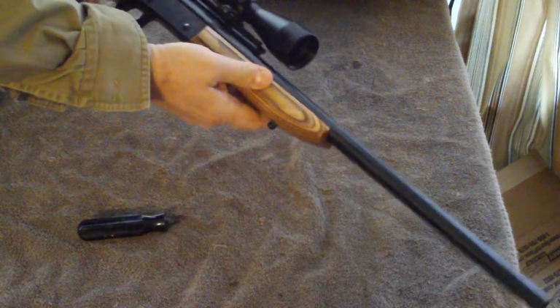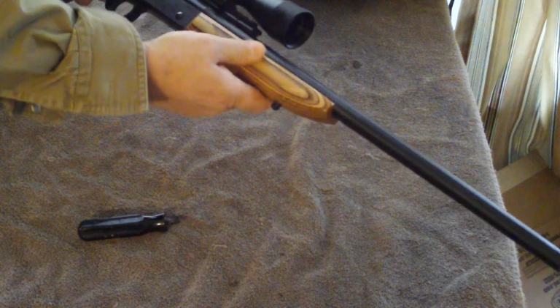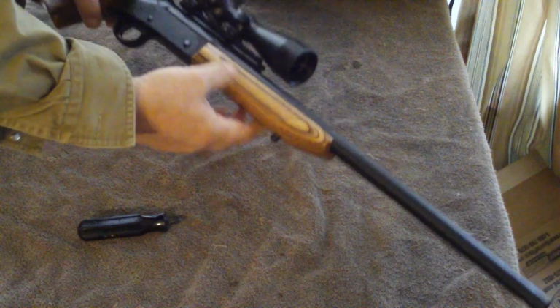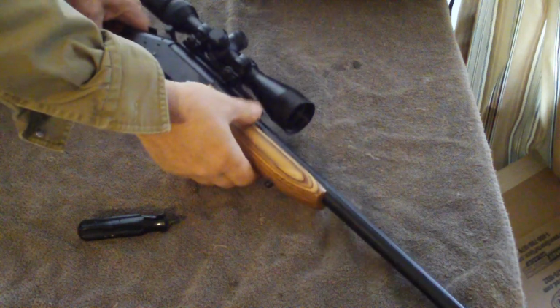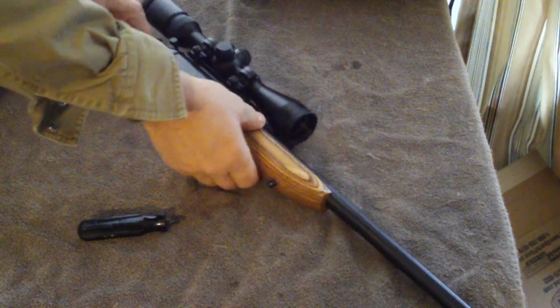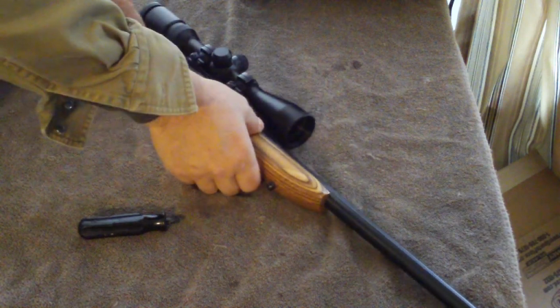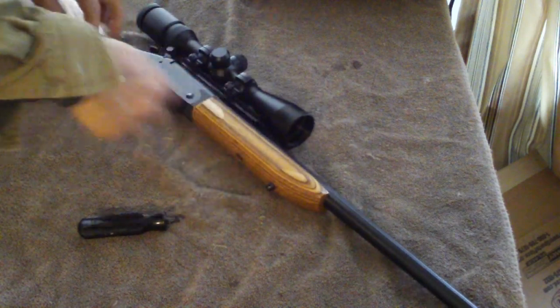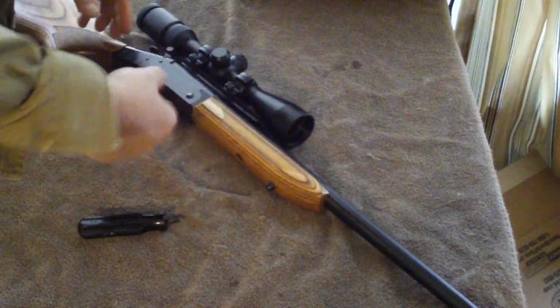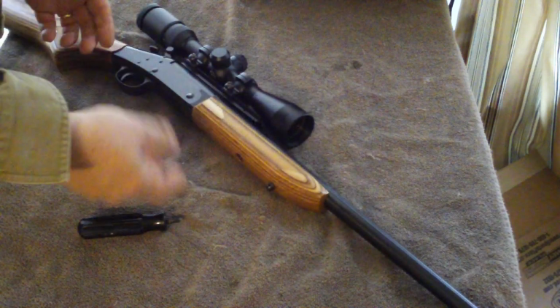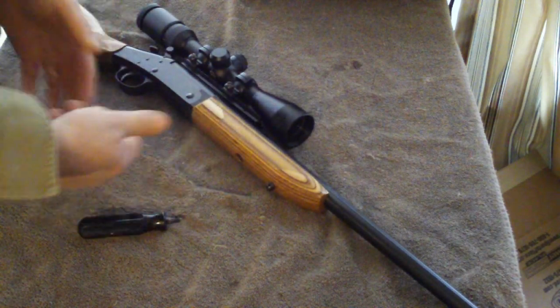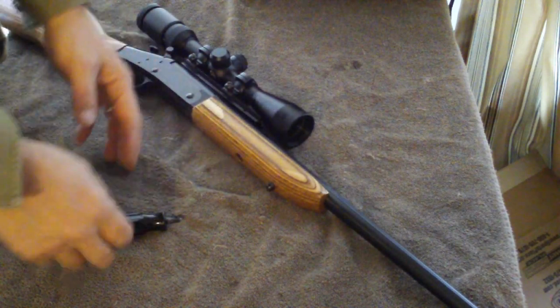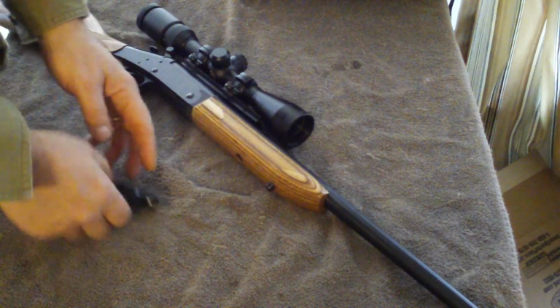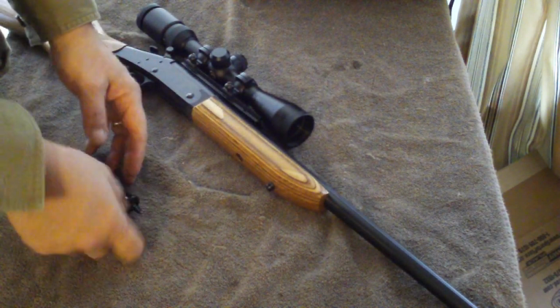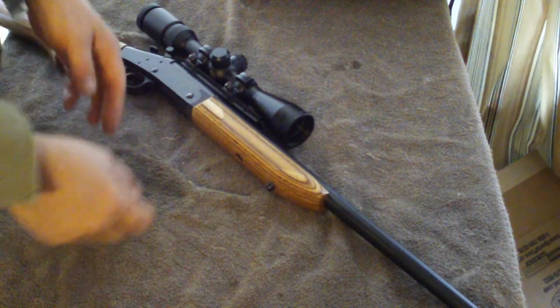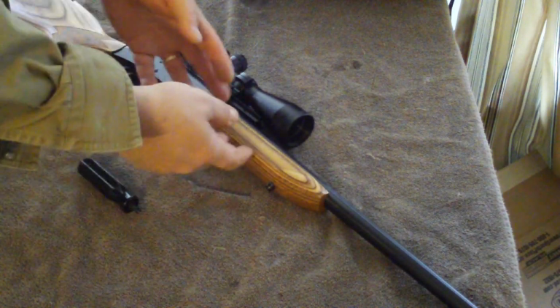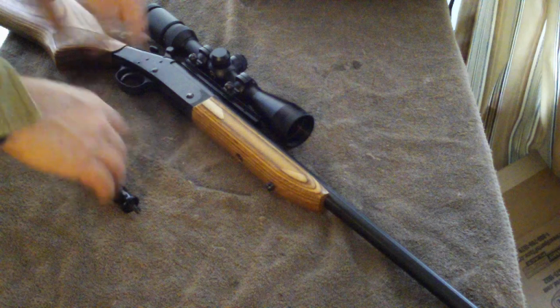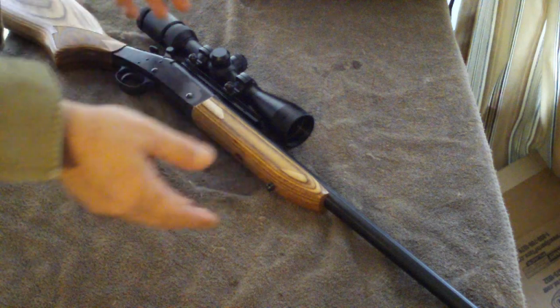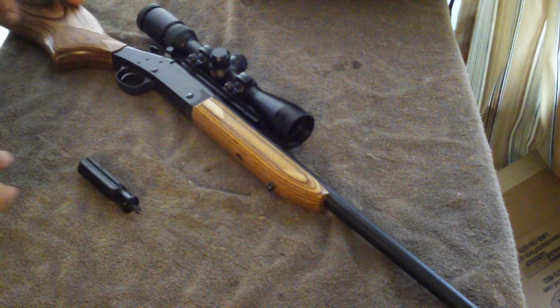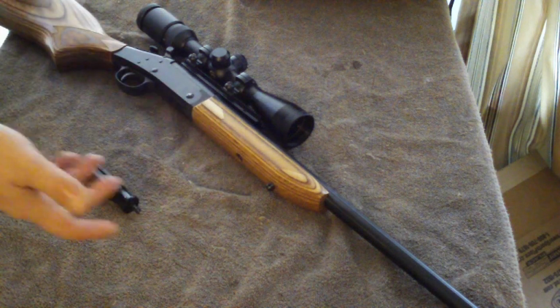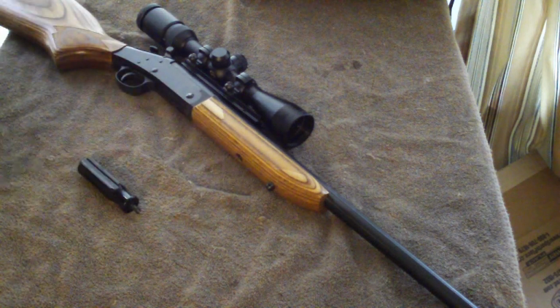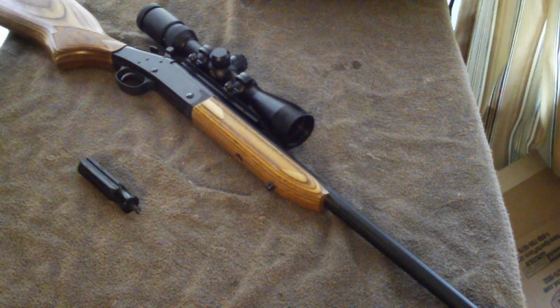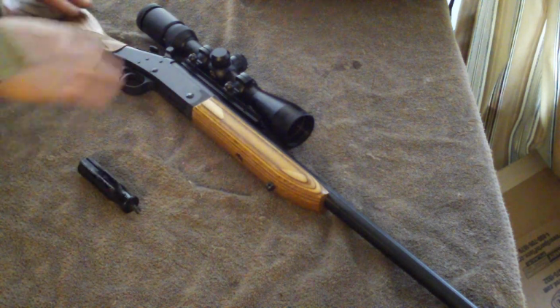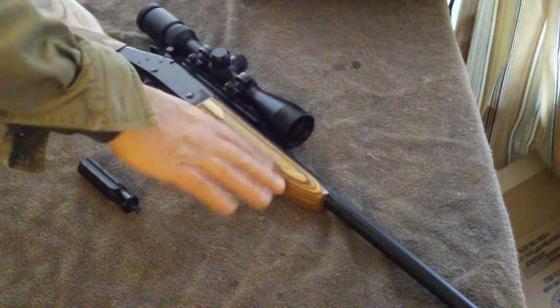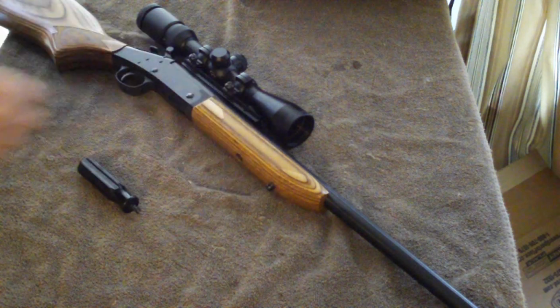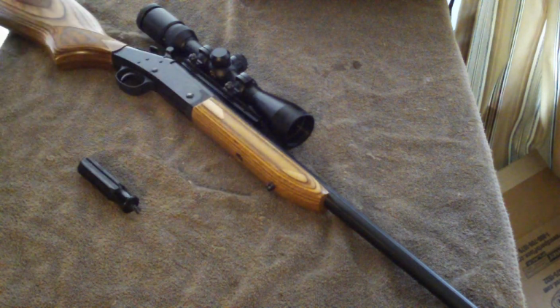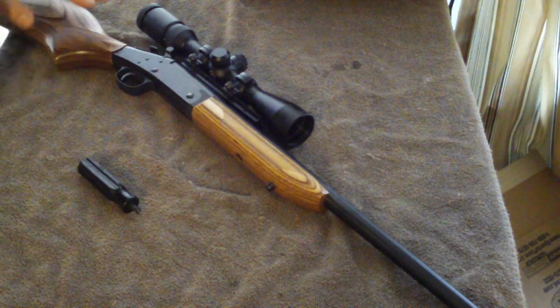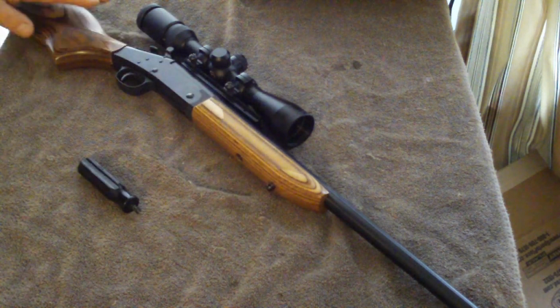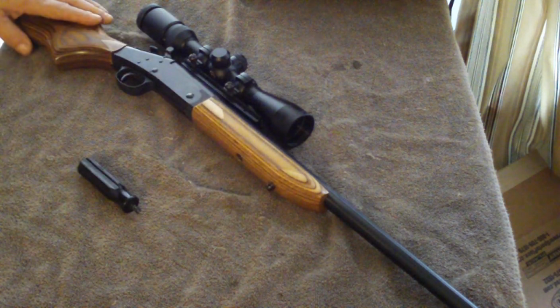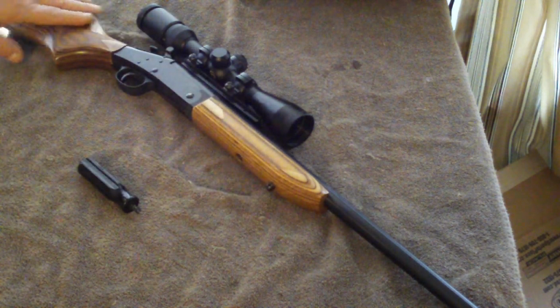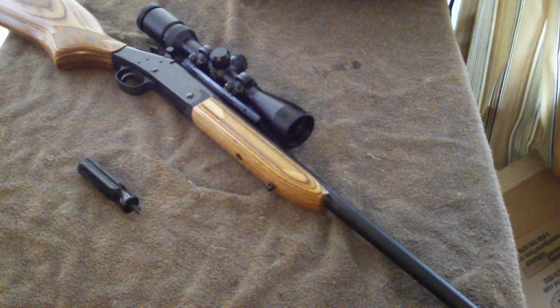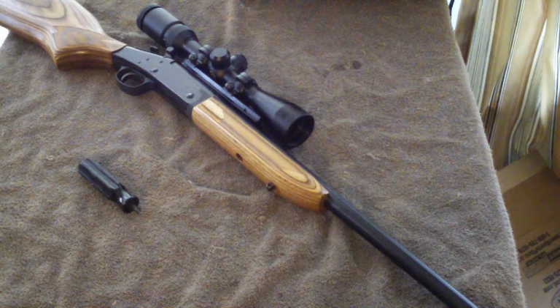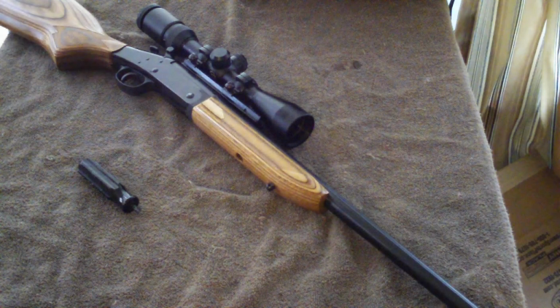You can put your rifle together really quickly if you had a little stubby in your kit. You take it apart, put it together. And now this gun is ready to be locked up and stored. Thank you, guys.